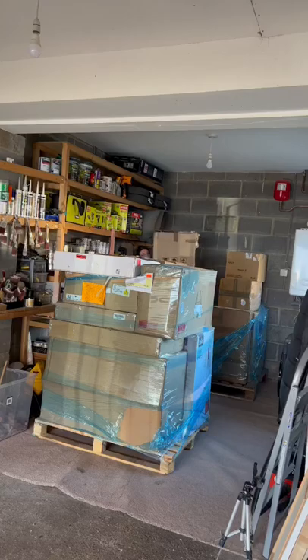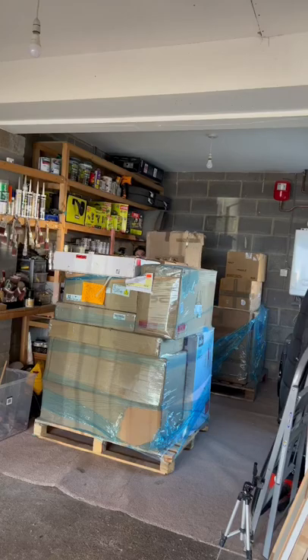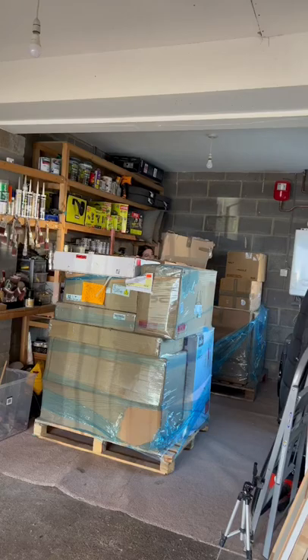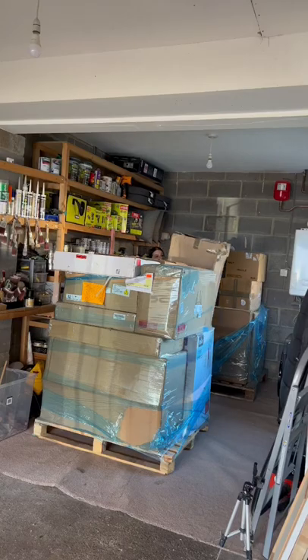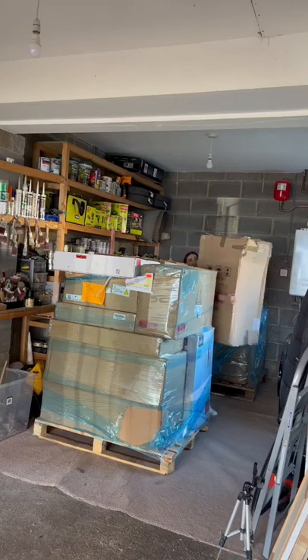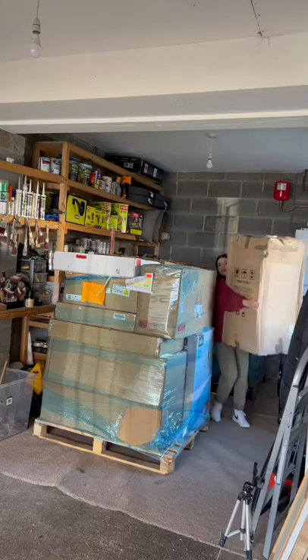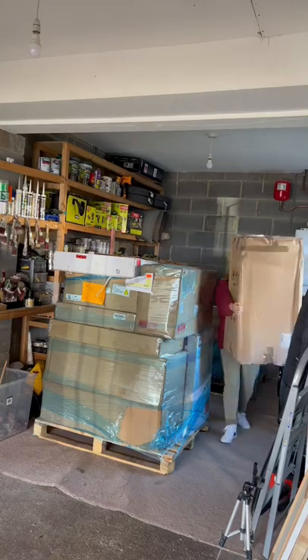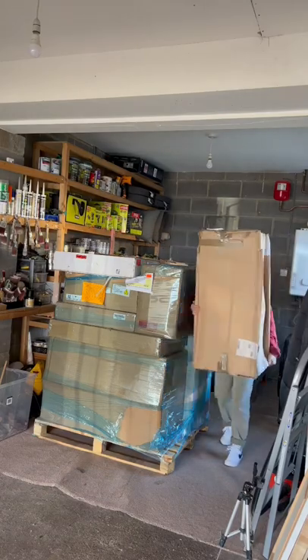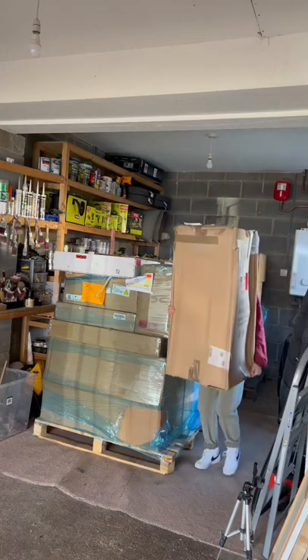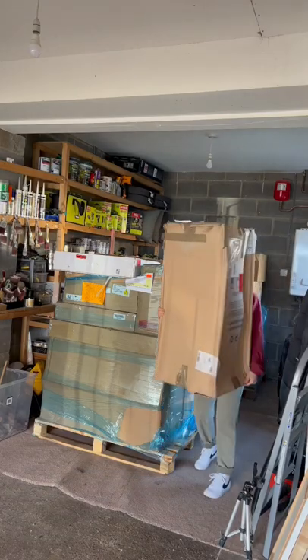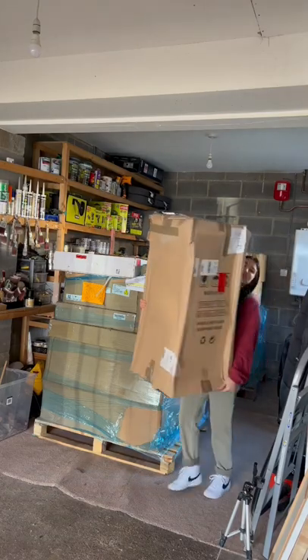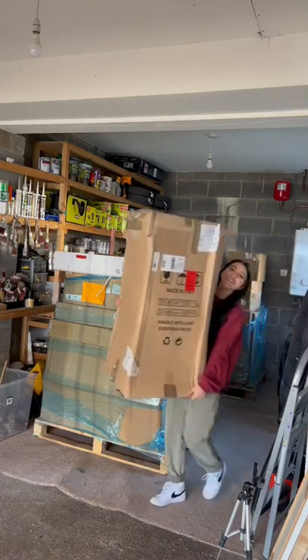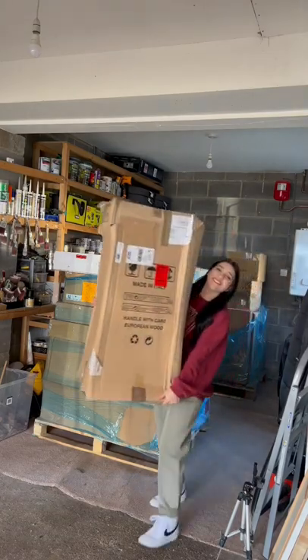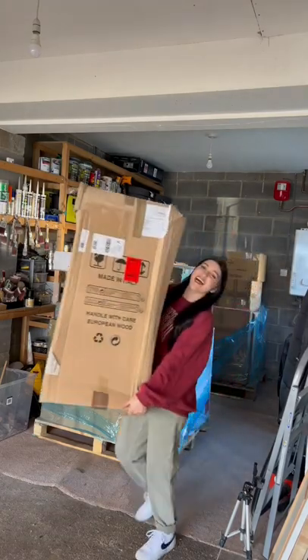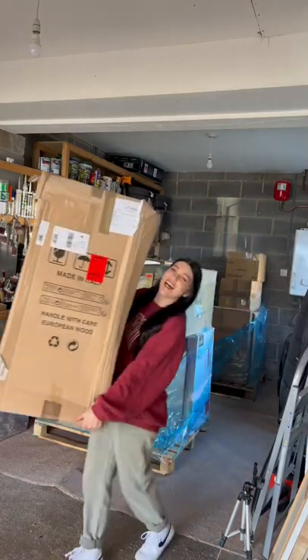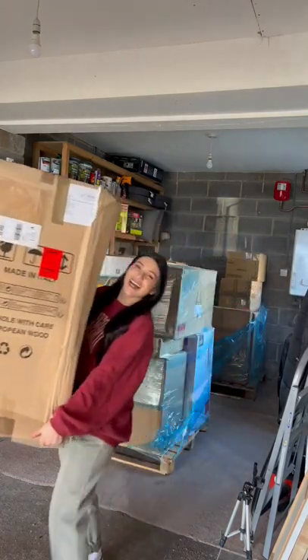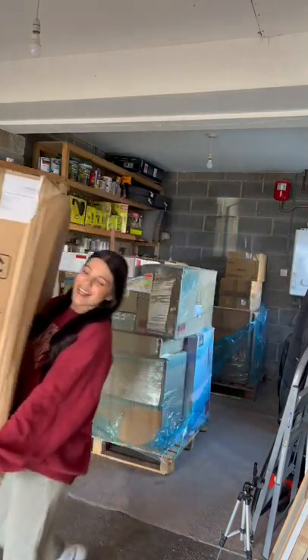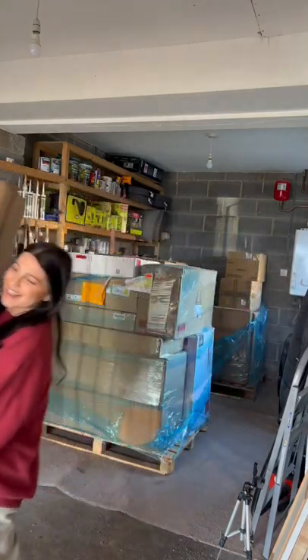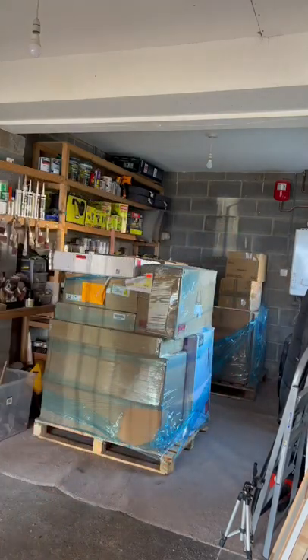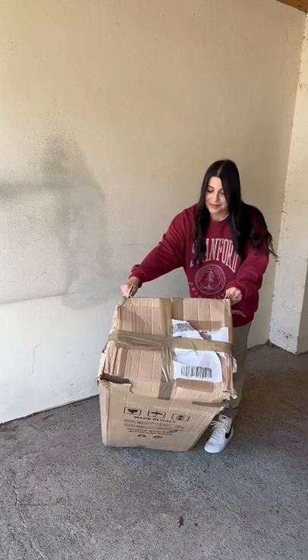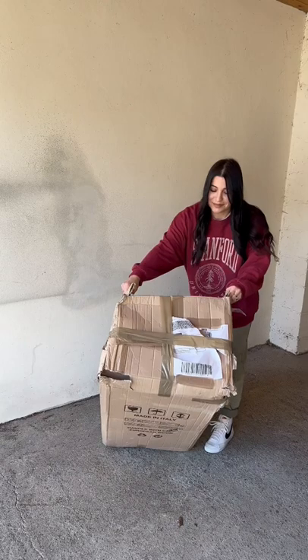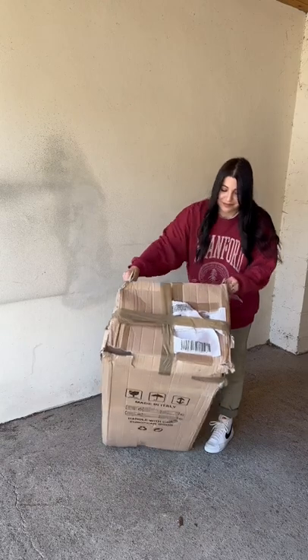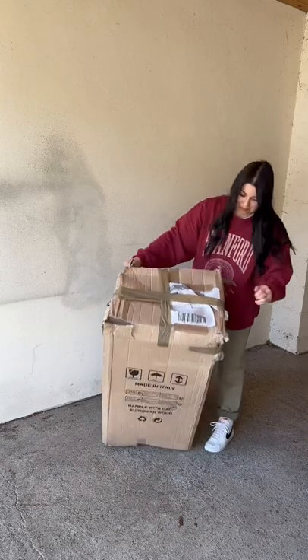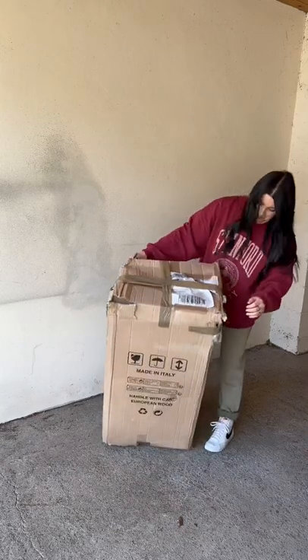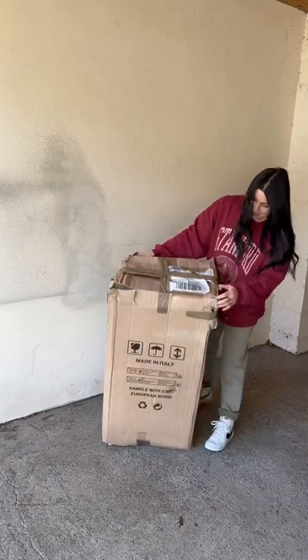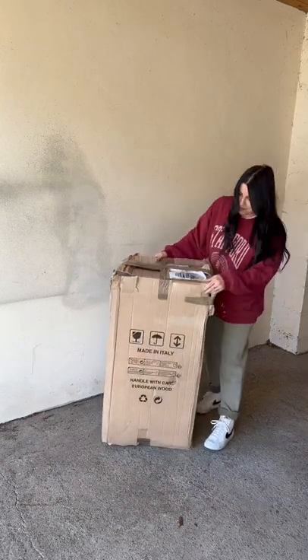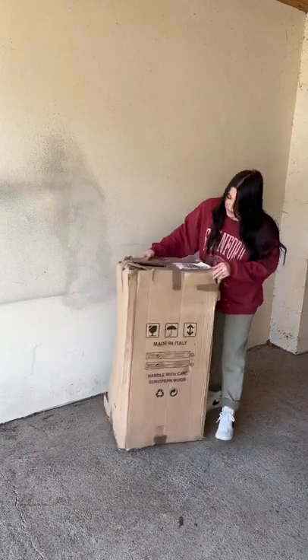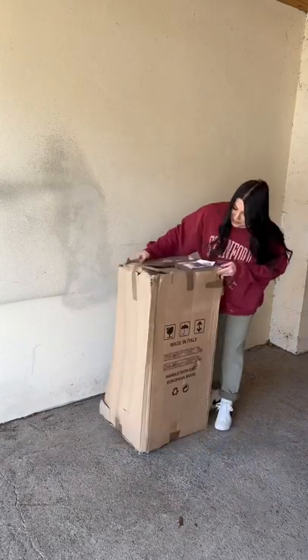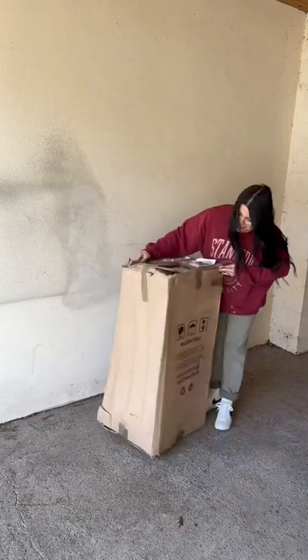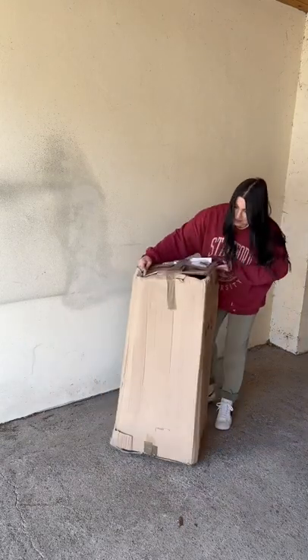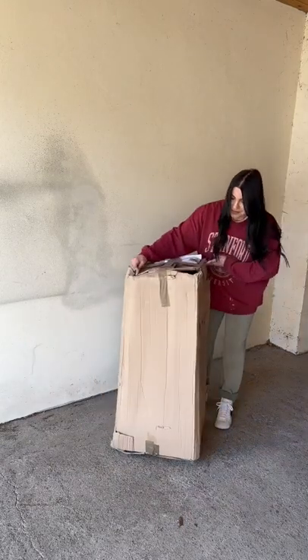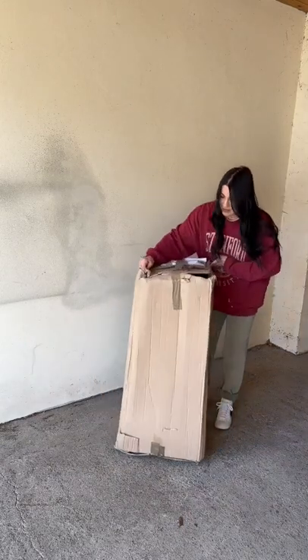Welcome back to the Palette Chronicles, where every day I unbox a mystery box of customer return furniture and flip it, so let's get to it!